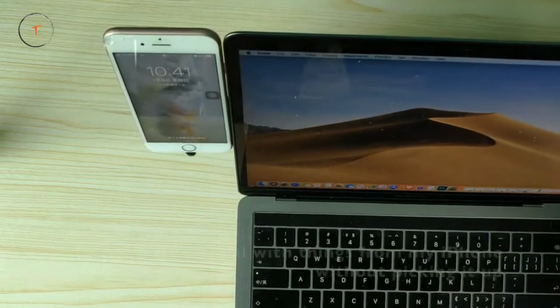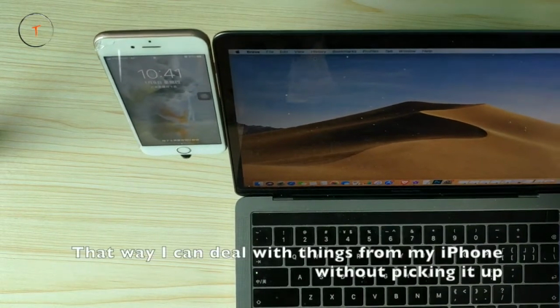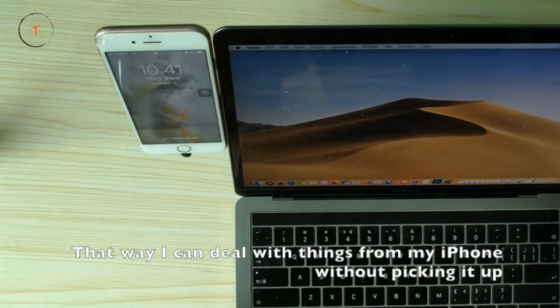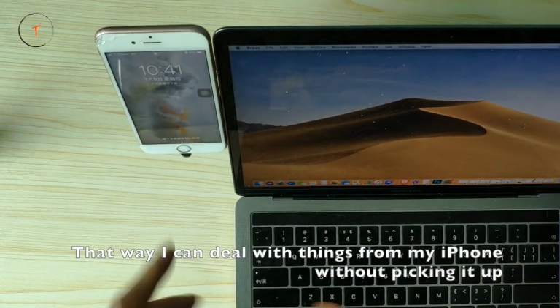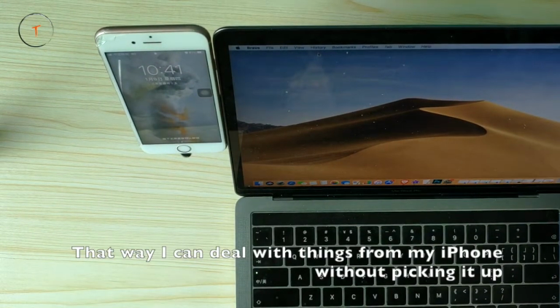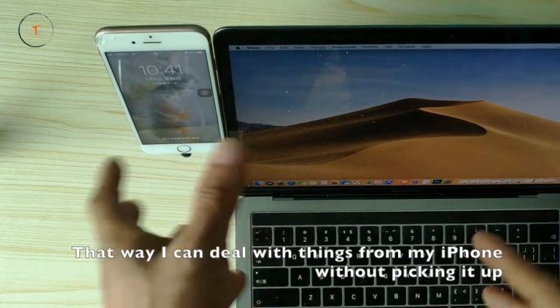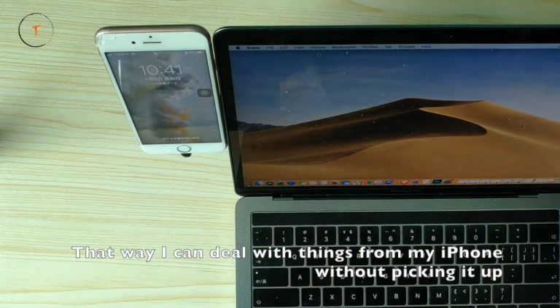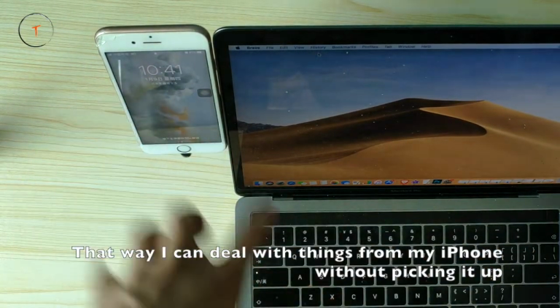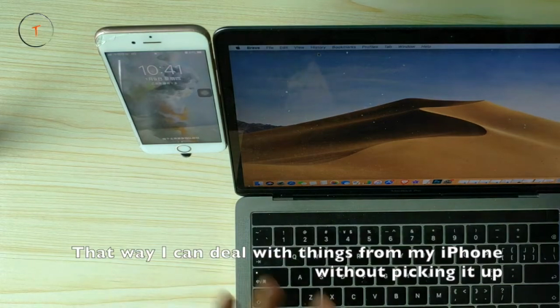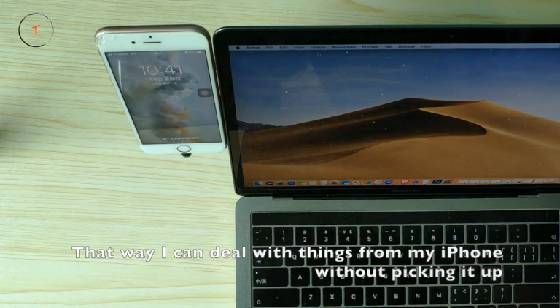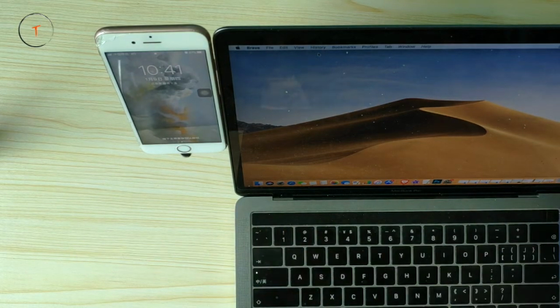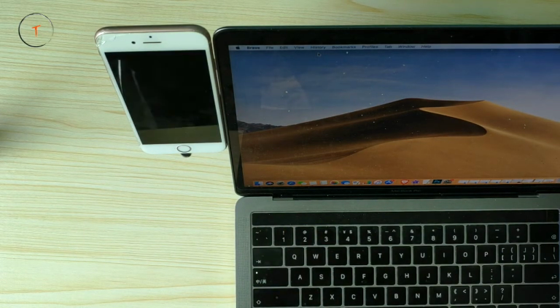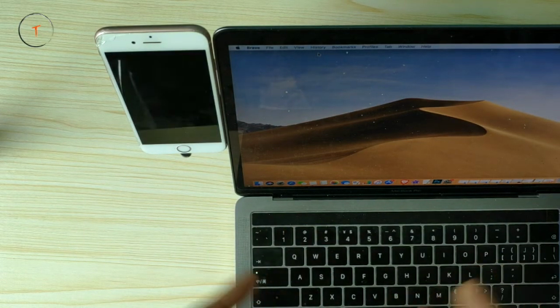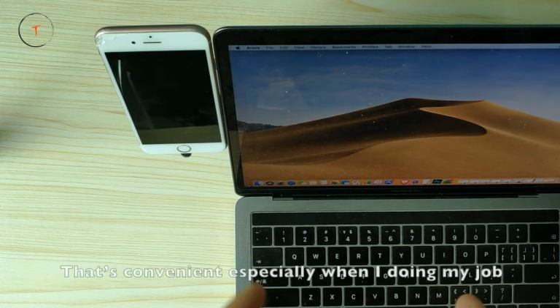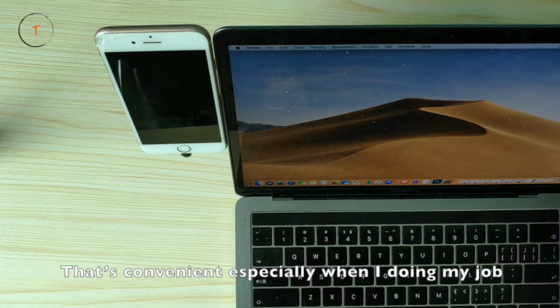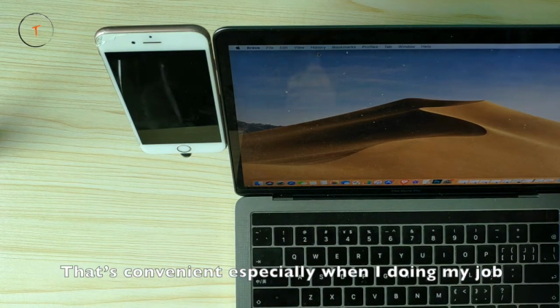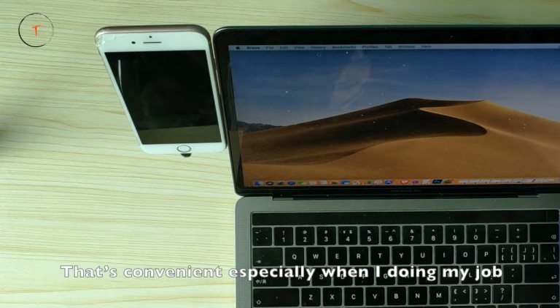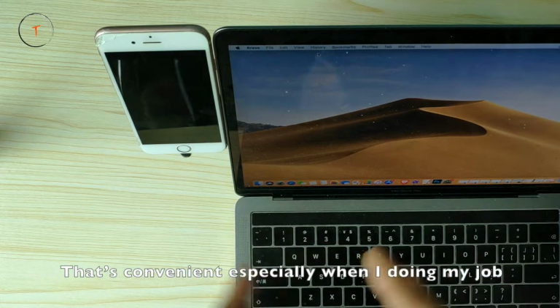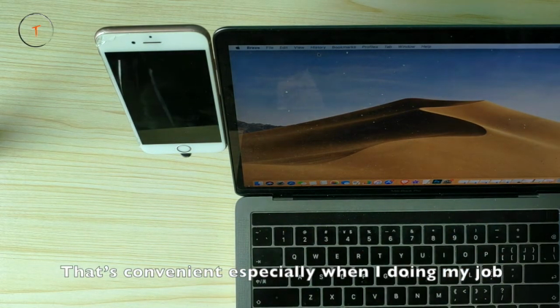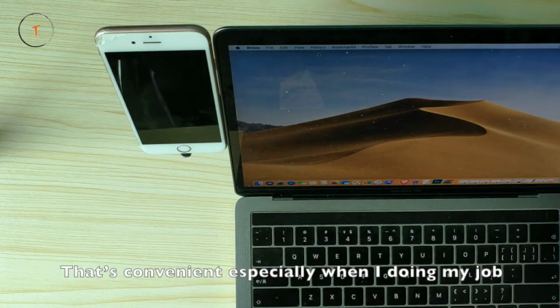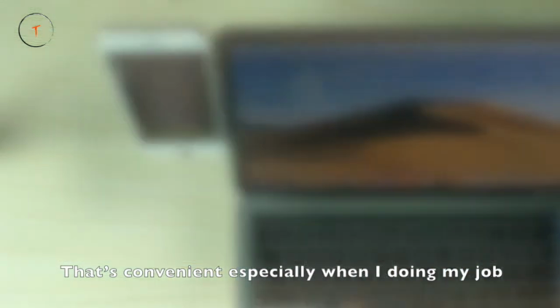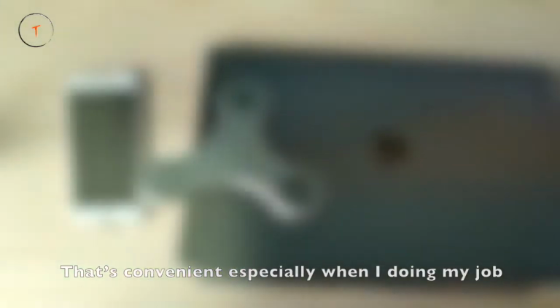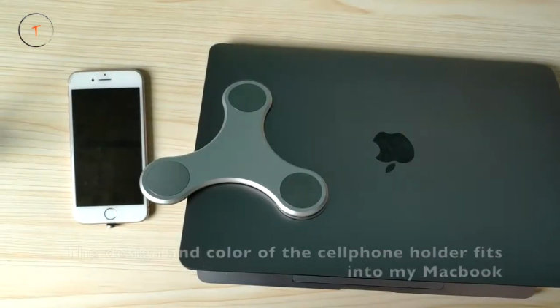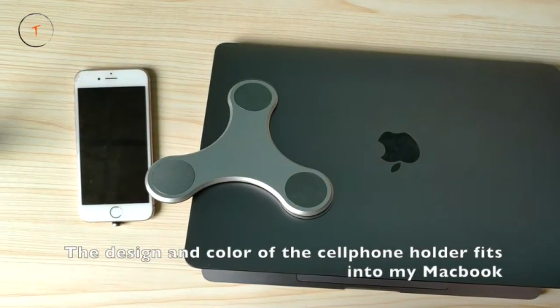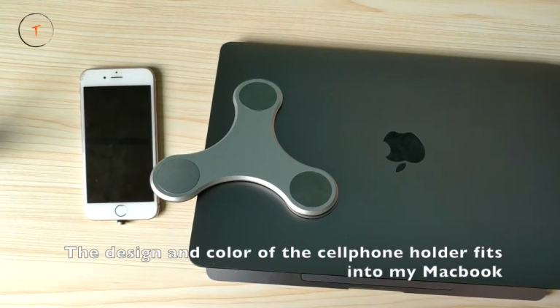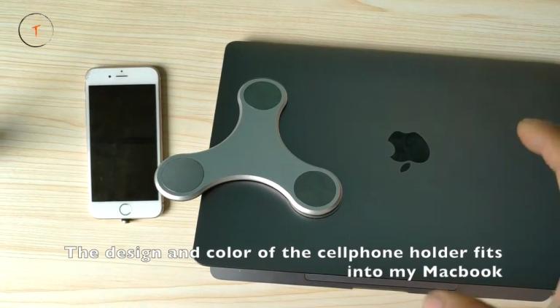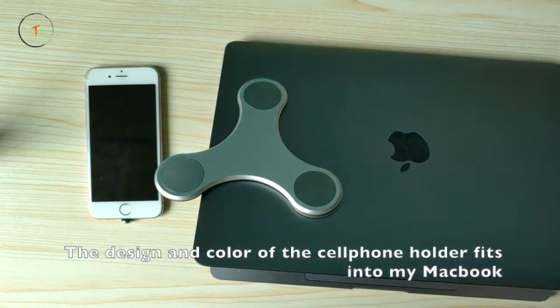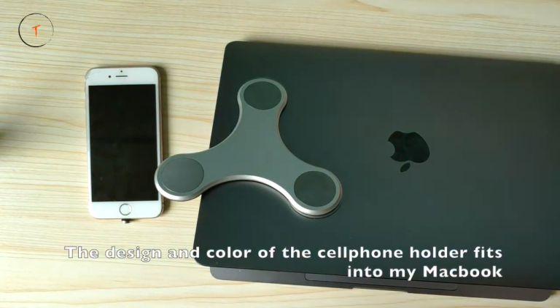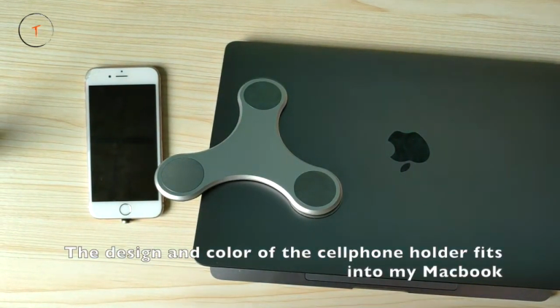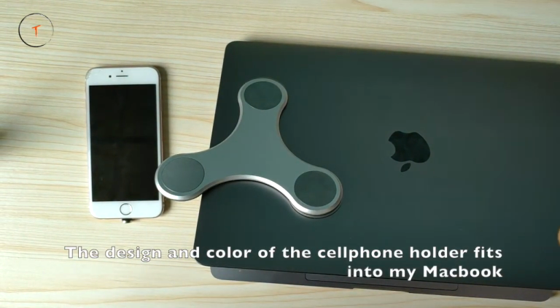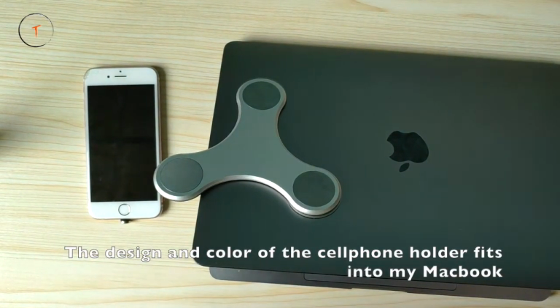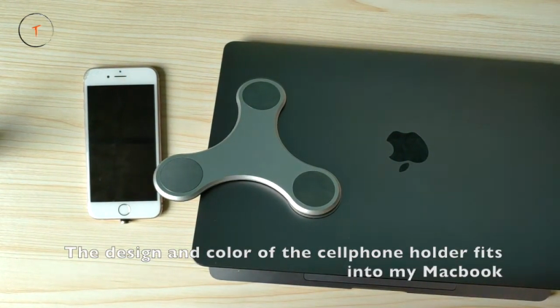That way I can deal with things from my iPhone without picking it up. That's convenient, especially when I do my job. The design and color of the cell phone holder fades into my MacBook Pro.